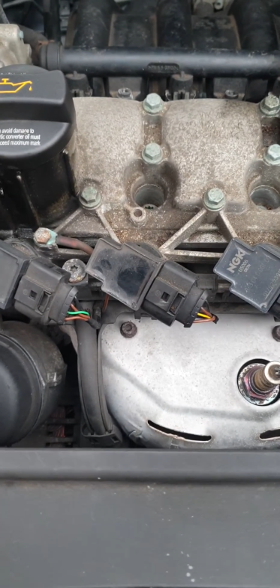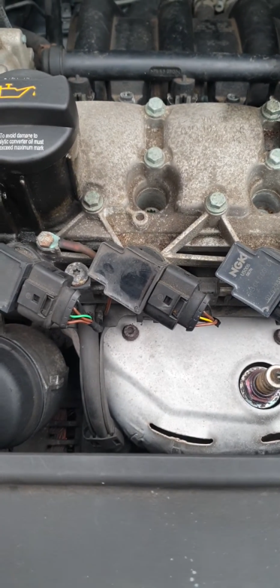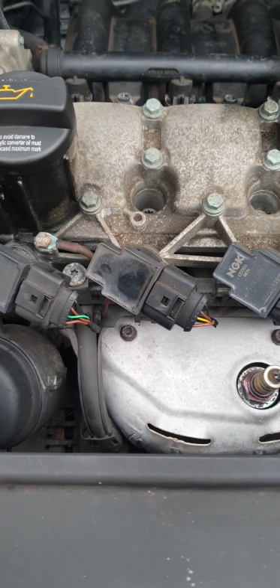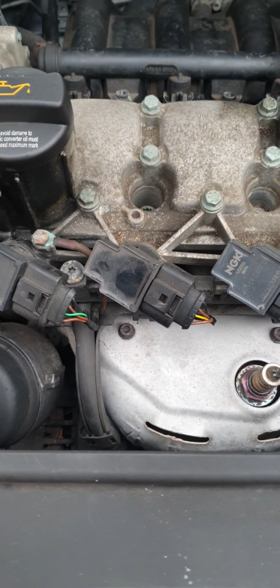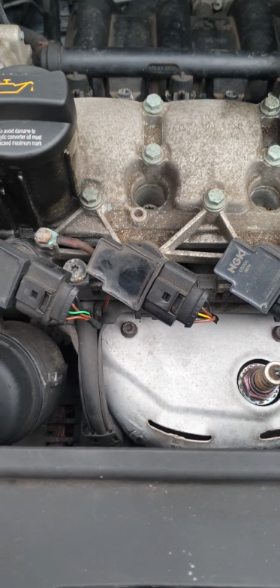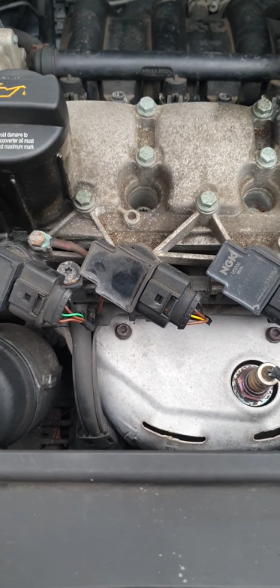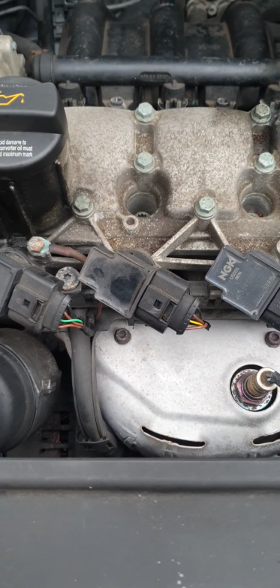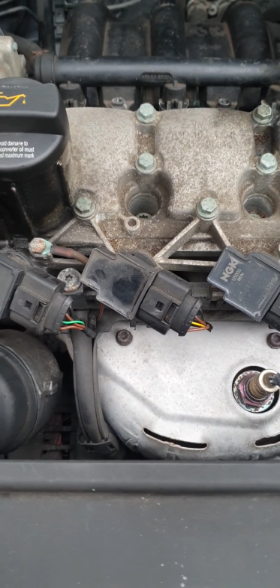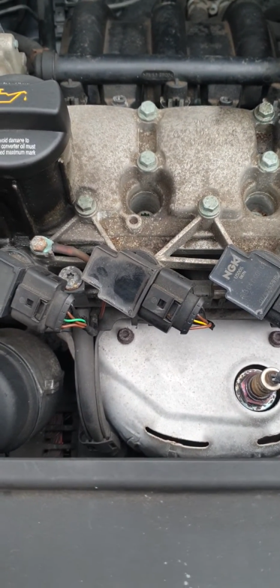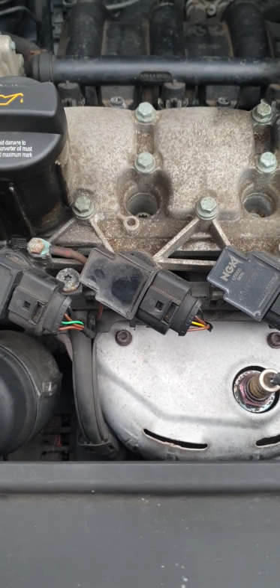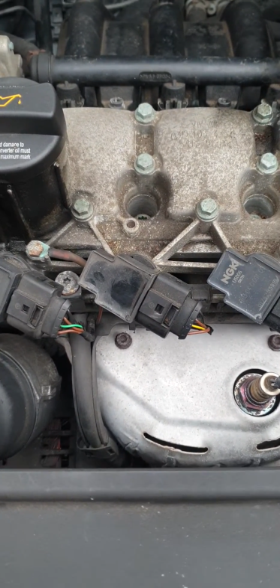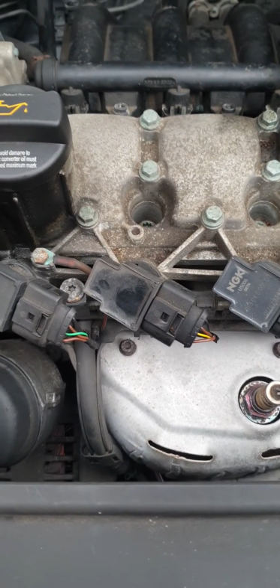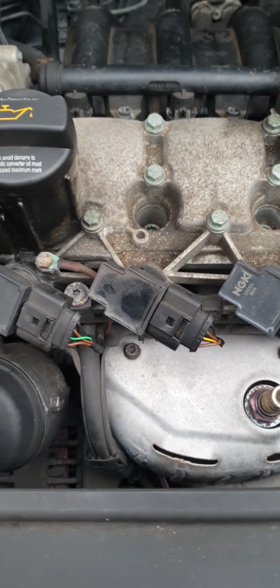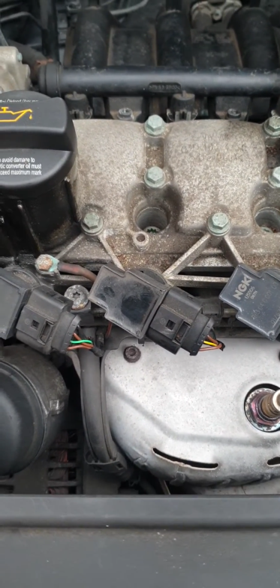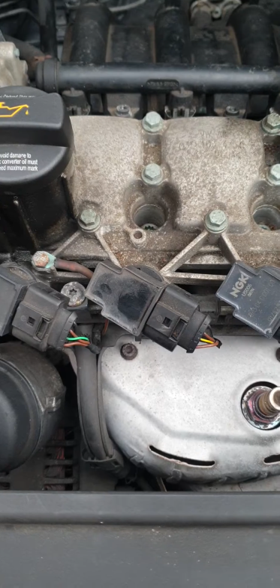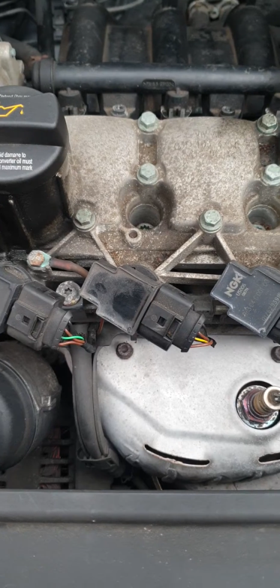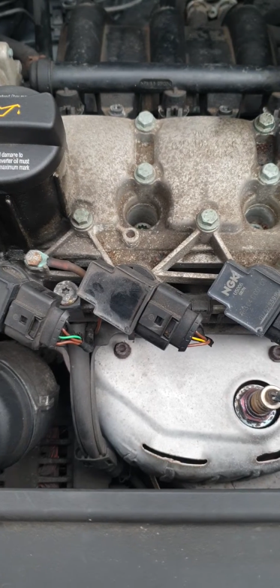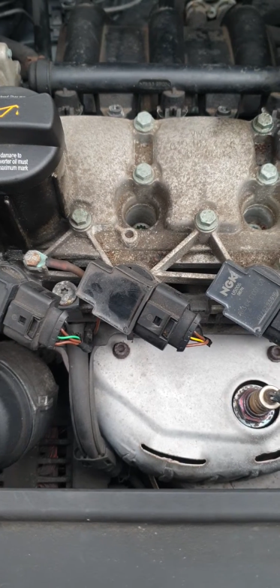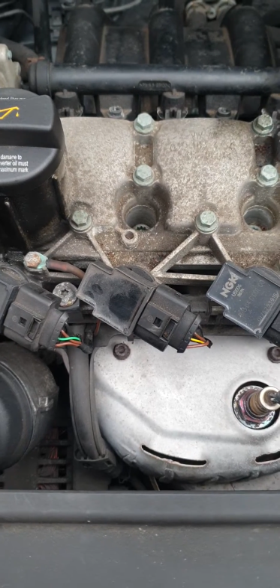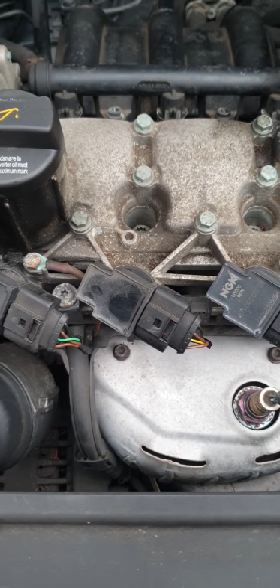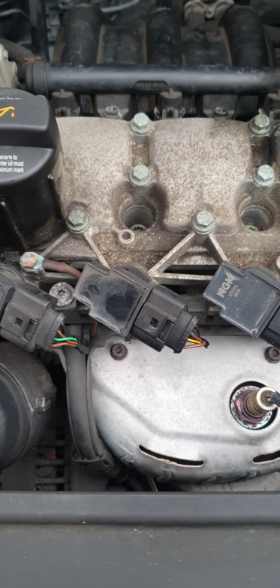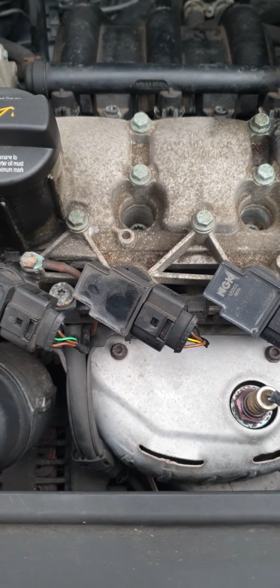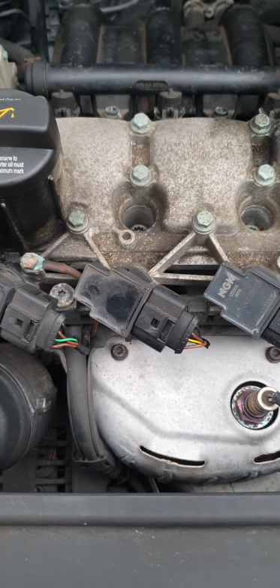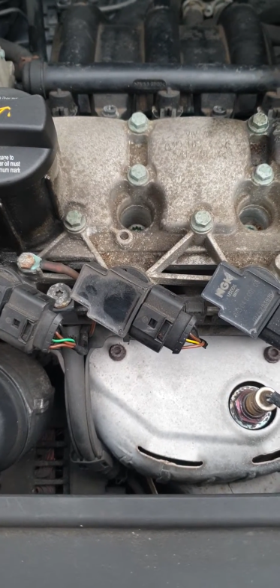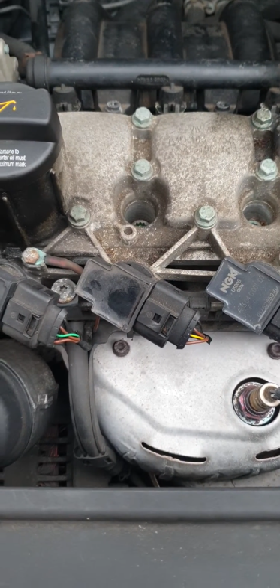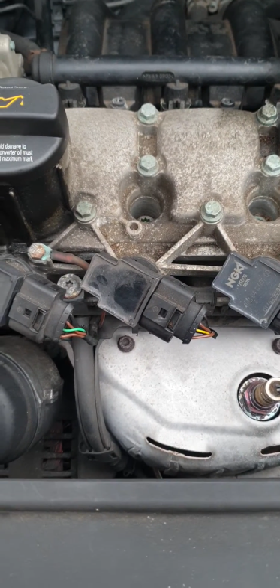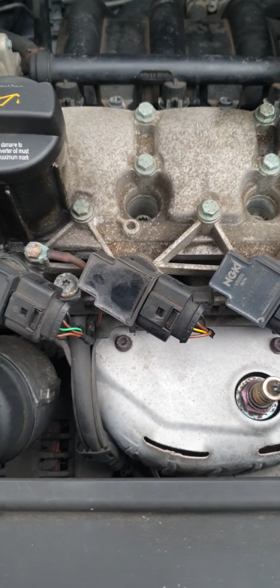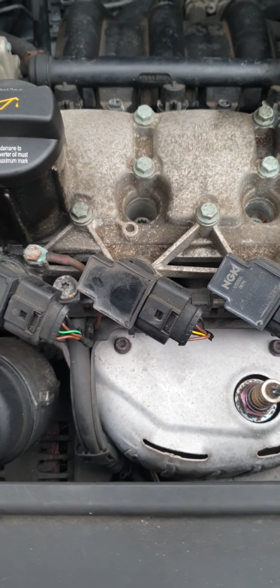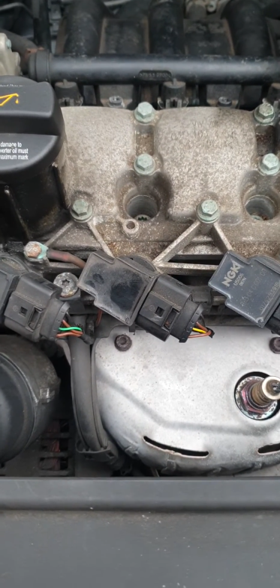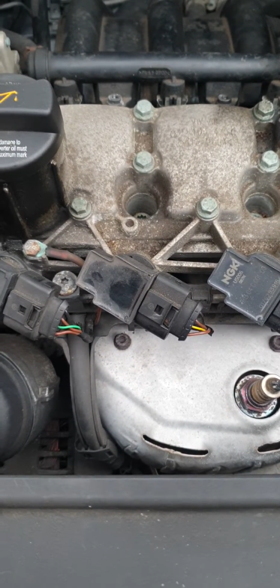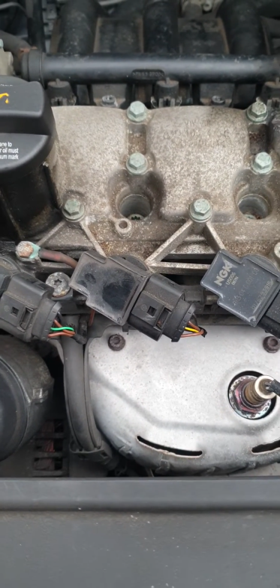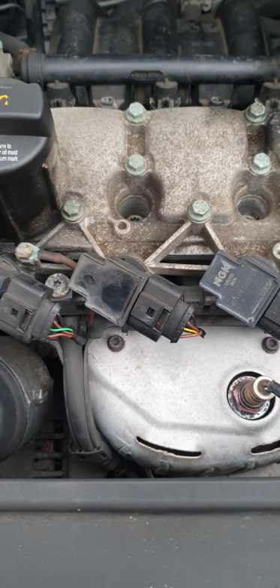I've already pre-diagnosed this with my diagnostic machine. I'll put the fault code in the description. These are pretty simple to do.